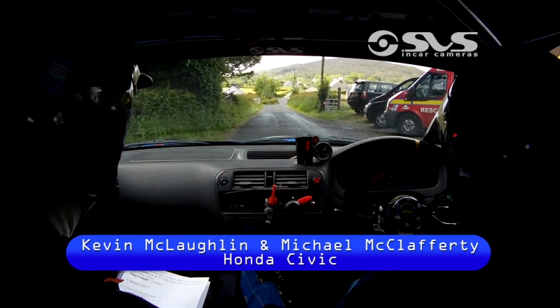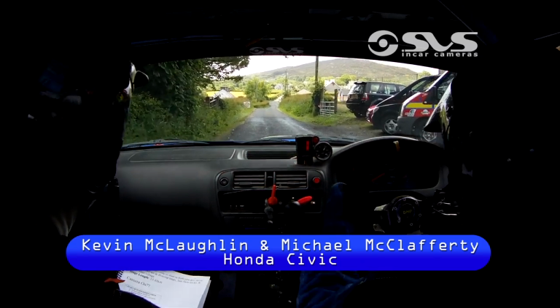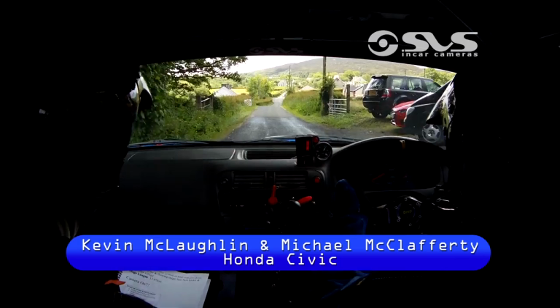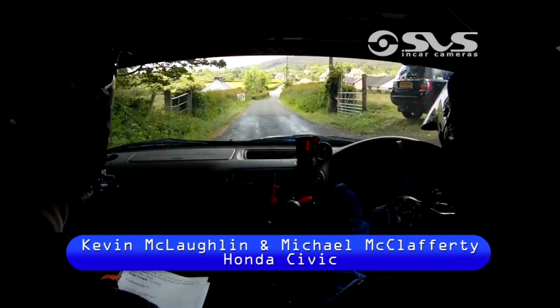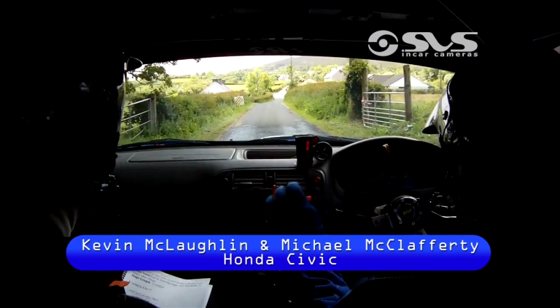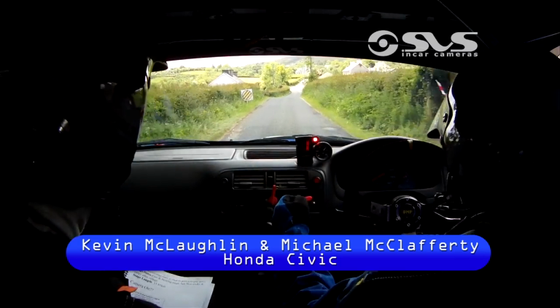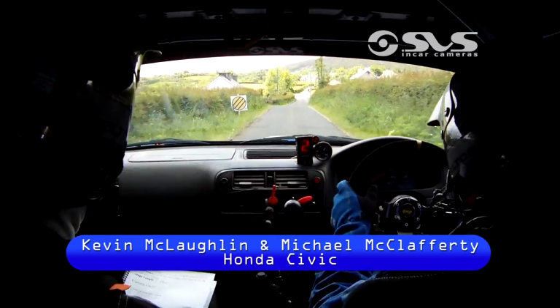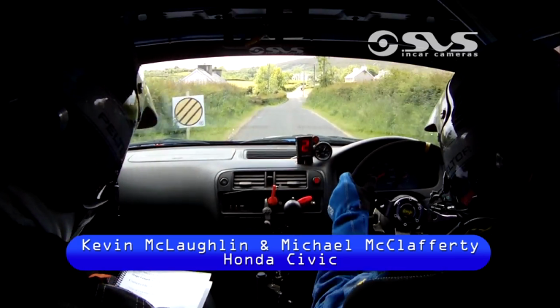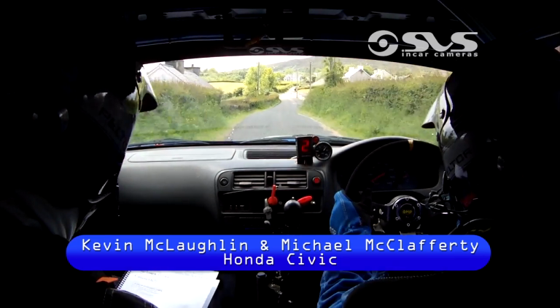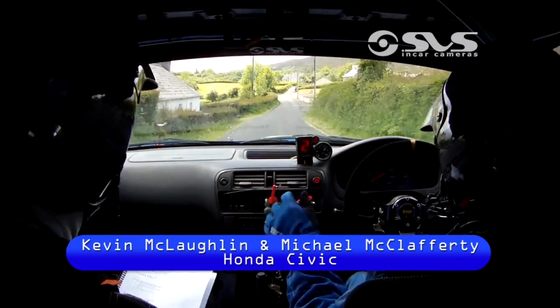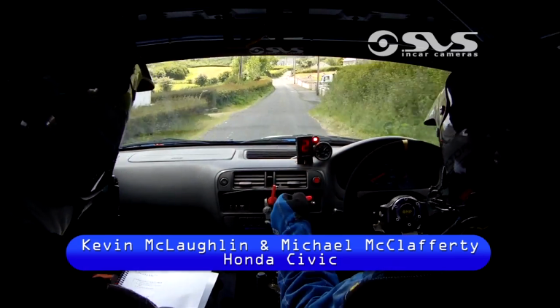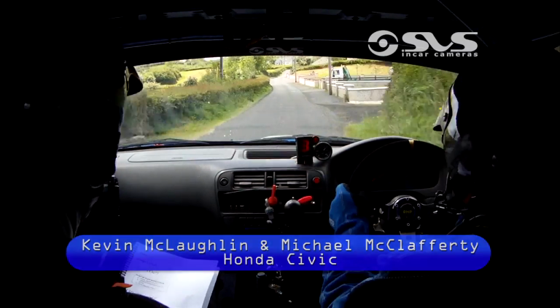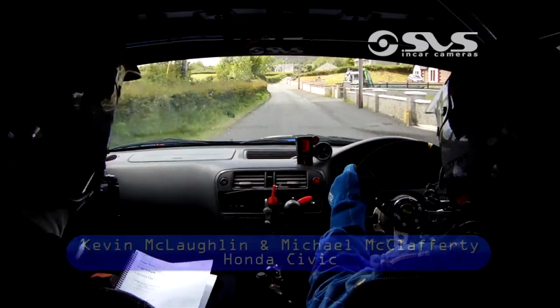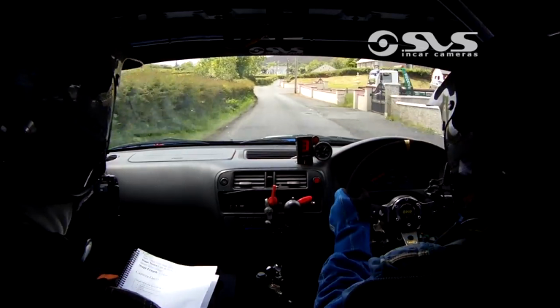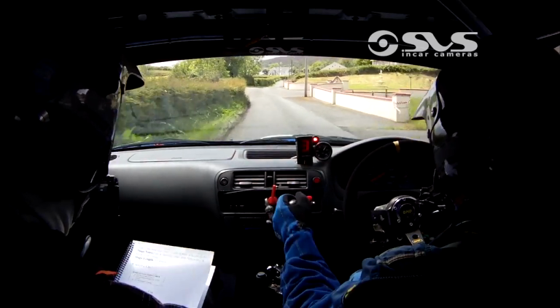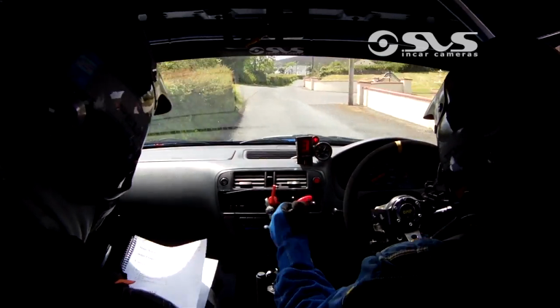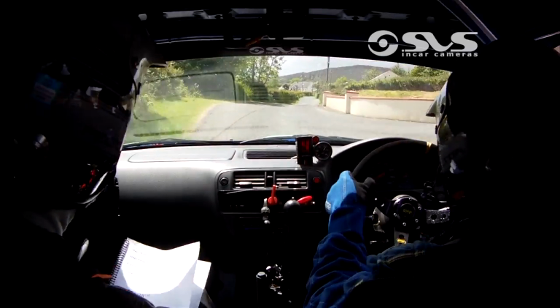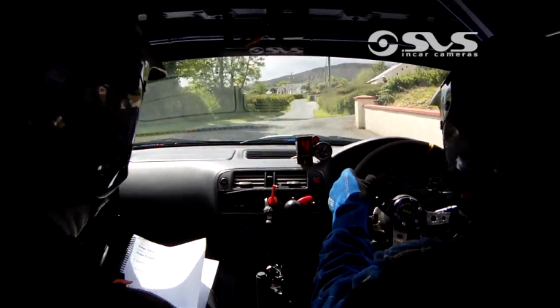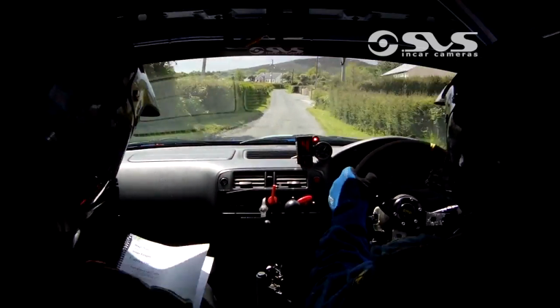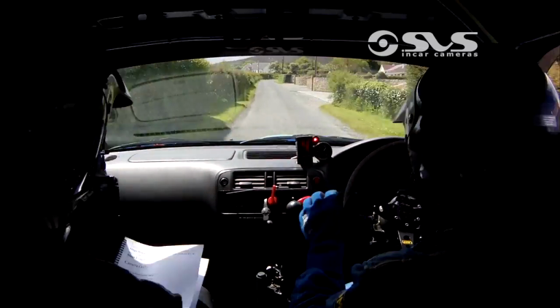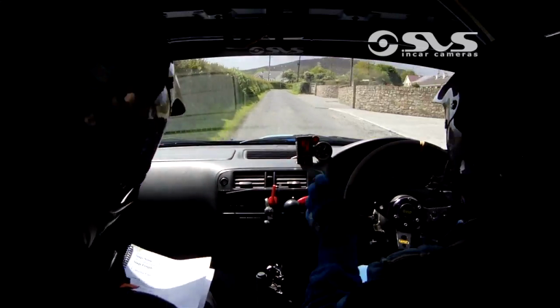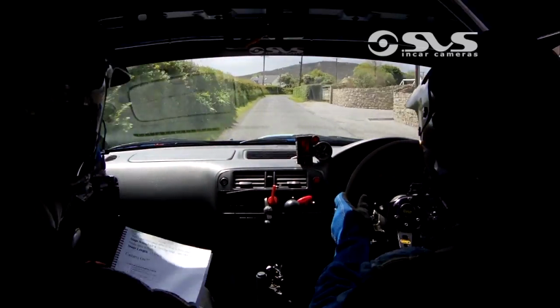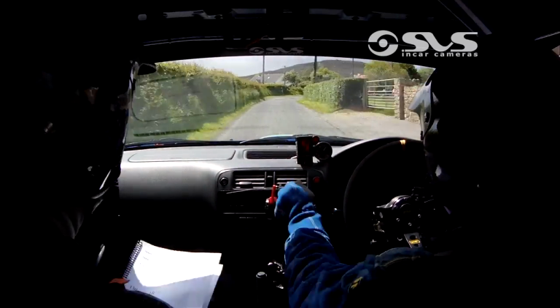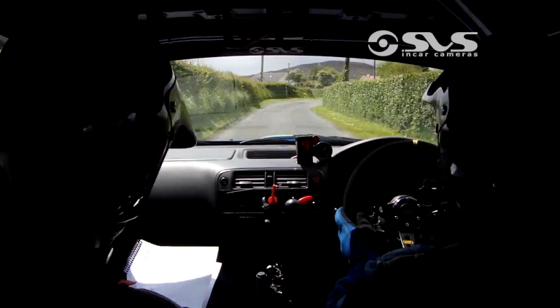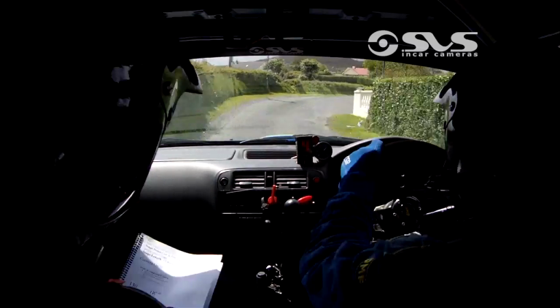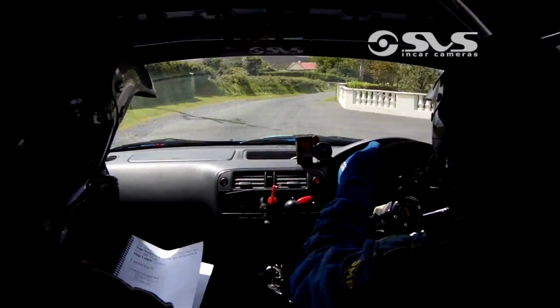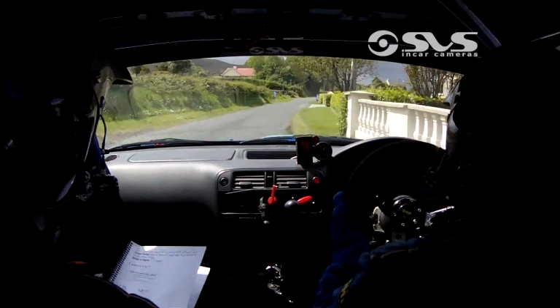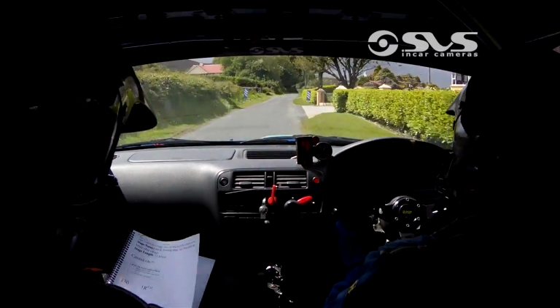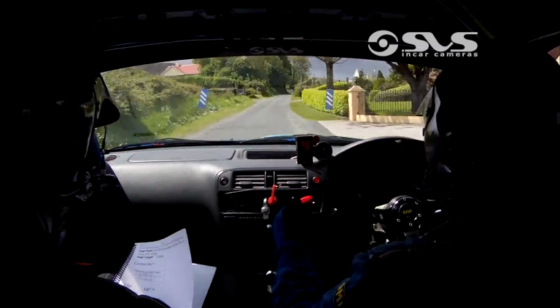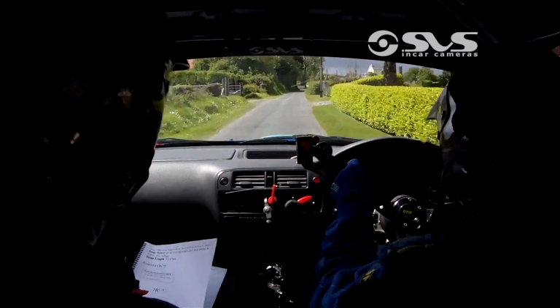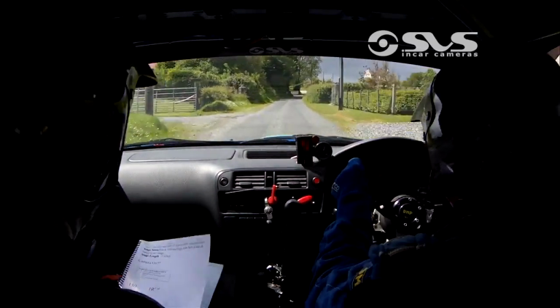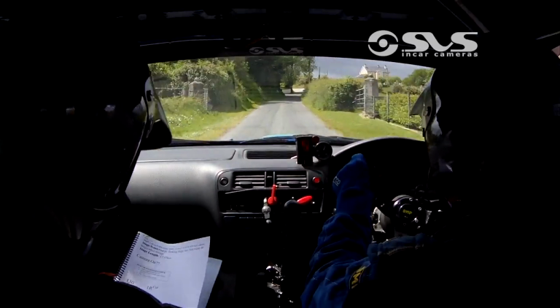130, one right cut. 100, and a 3 right and, 3 right and up there. 80 after for a long one right then, long one right. You have 3 left over bump.